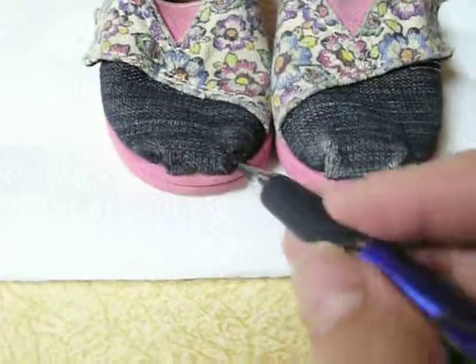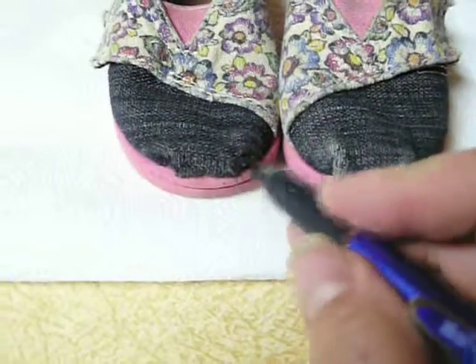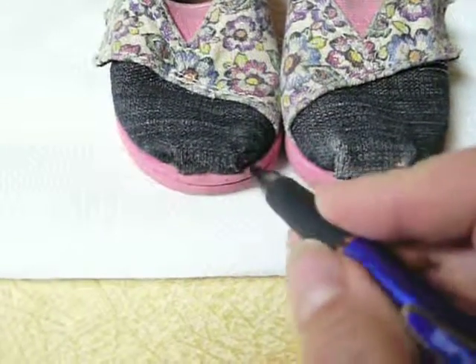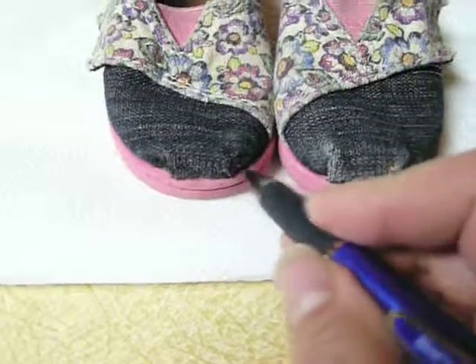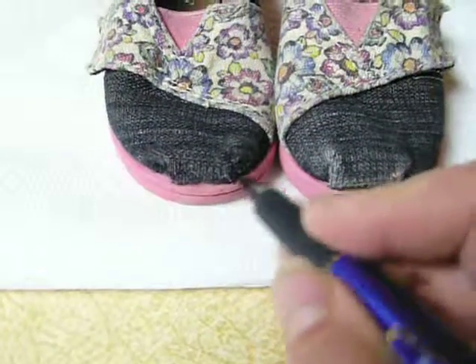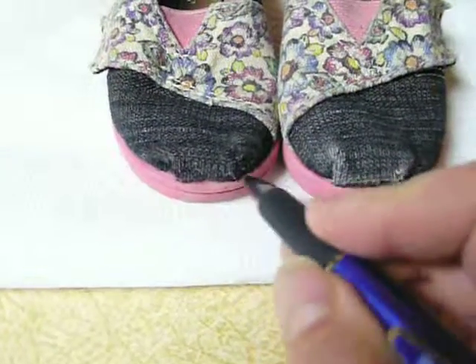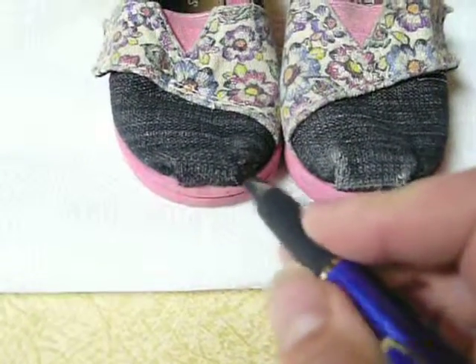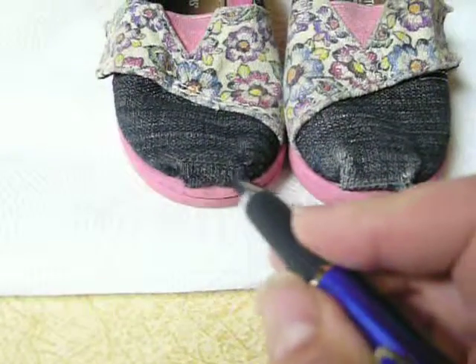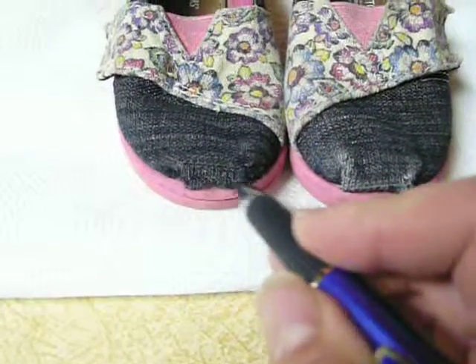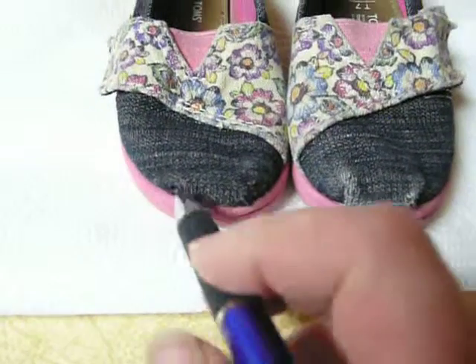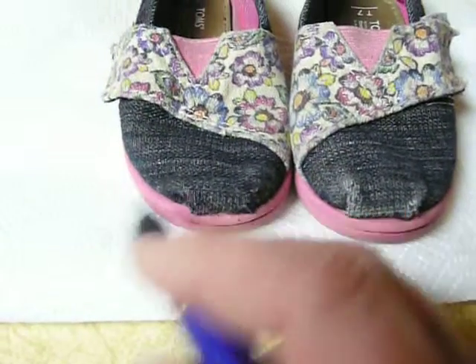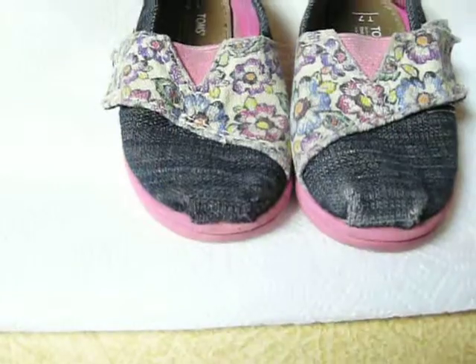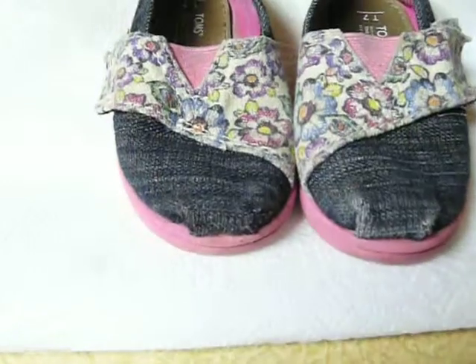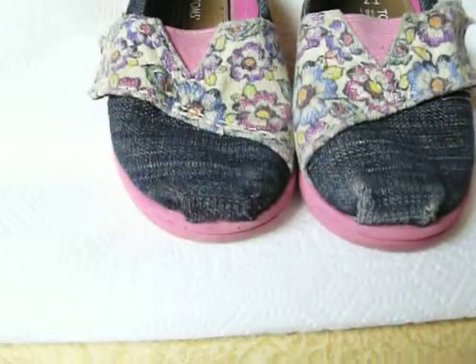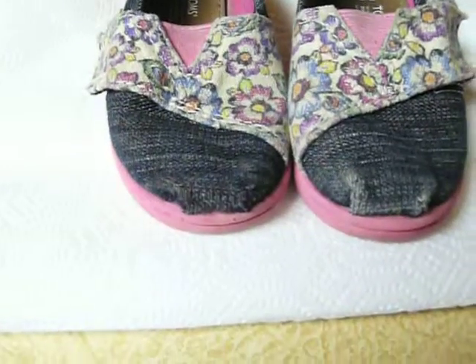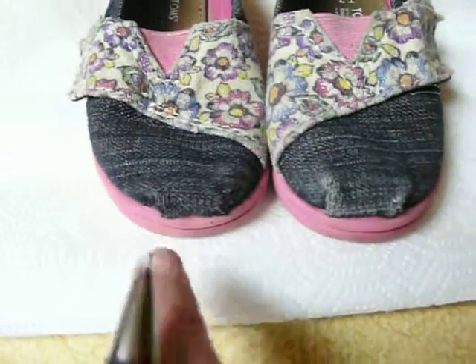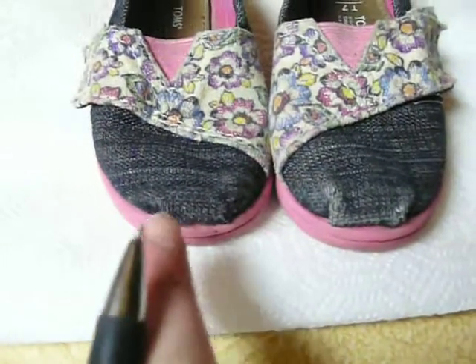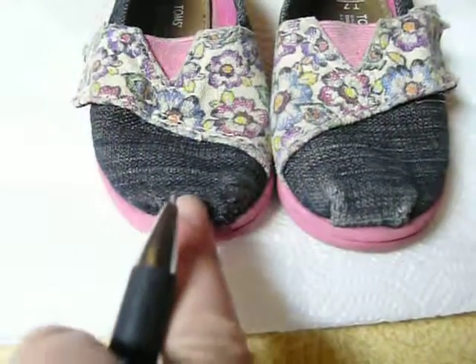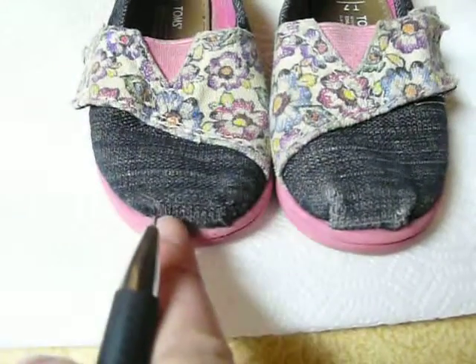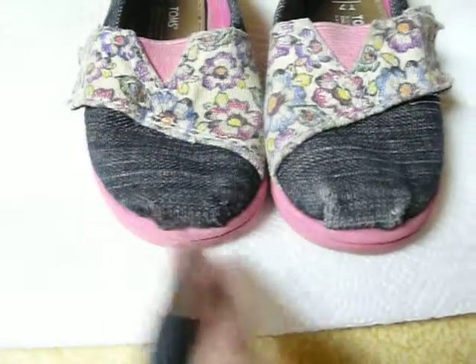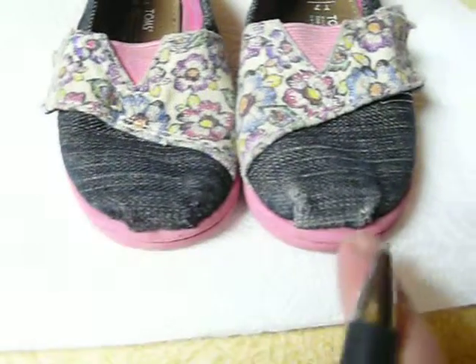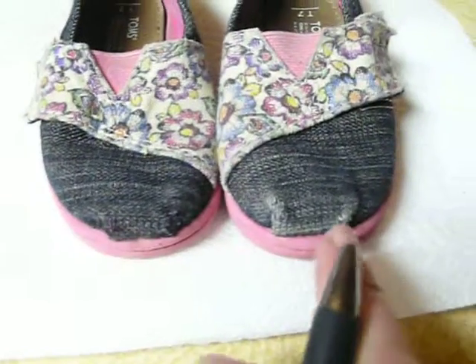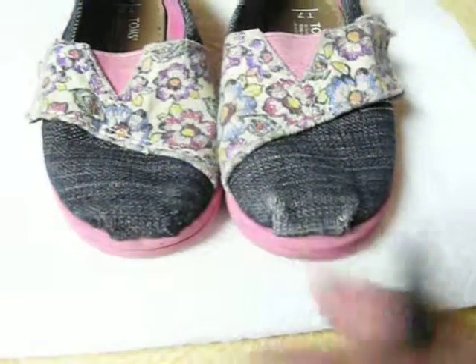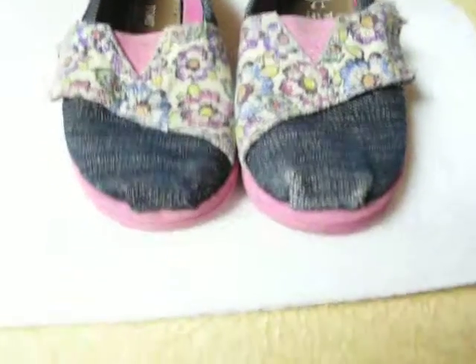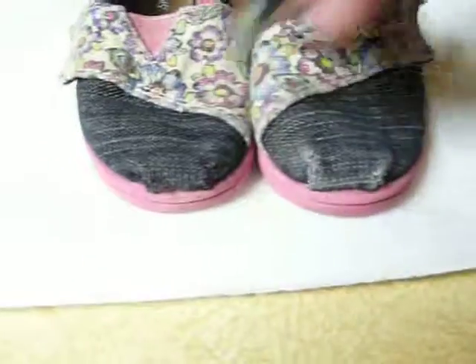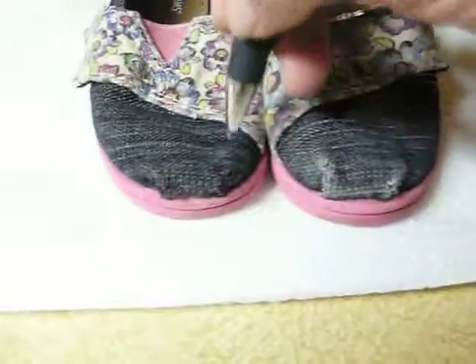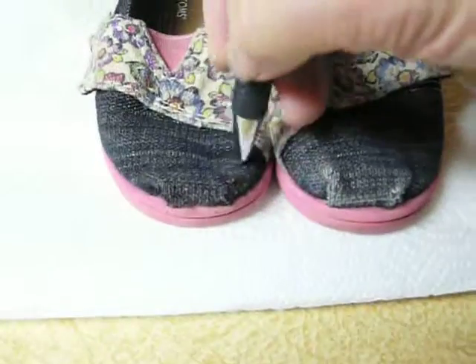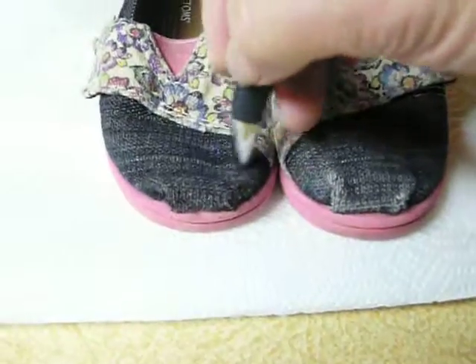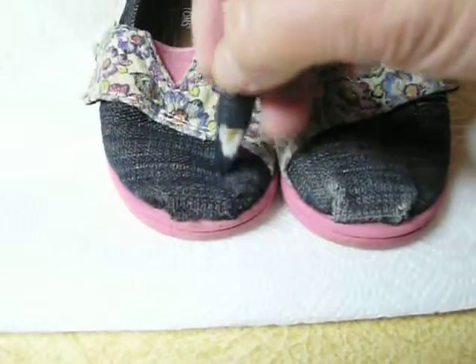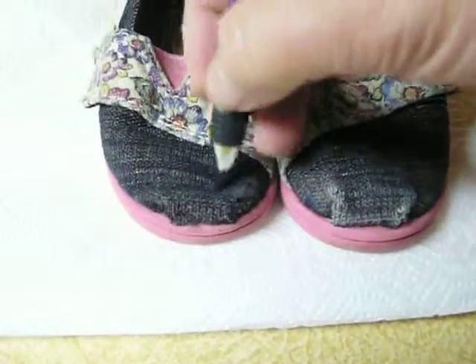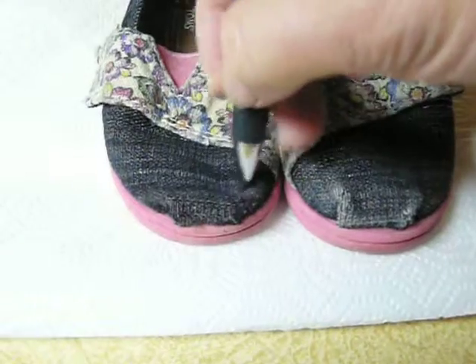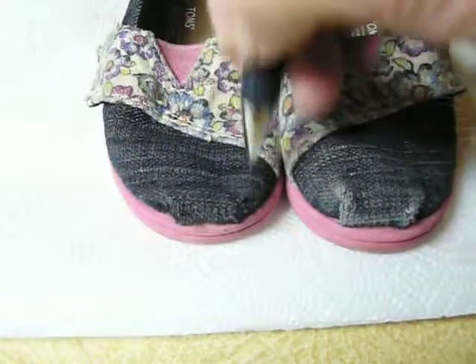You just take the pen and draw it in the direction that you need the wear covered. This one's done. This one's not done. Looks like there's a little toe wear right there.